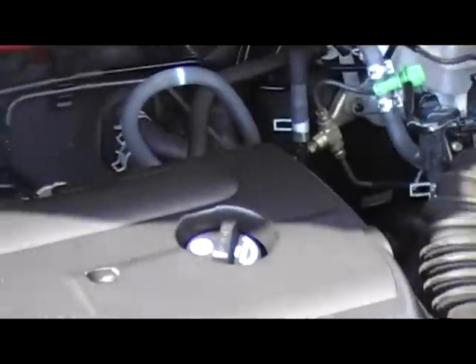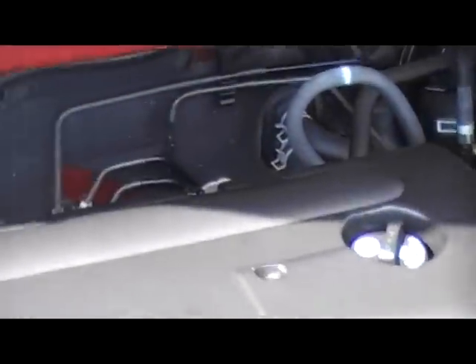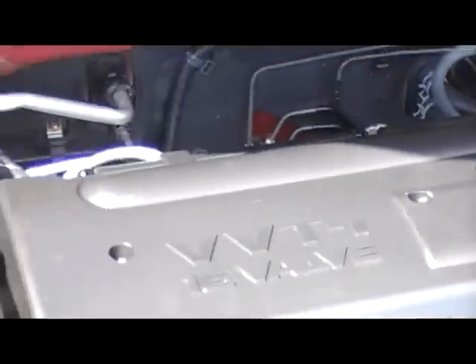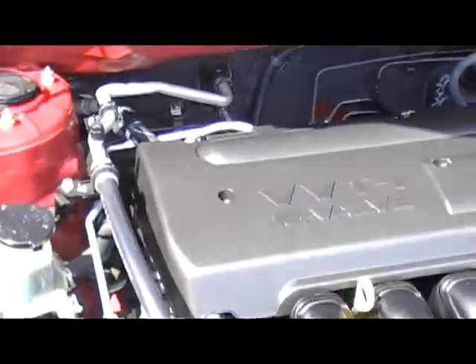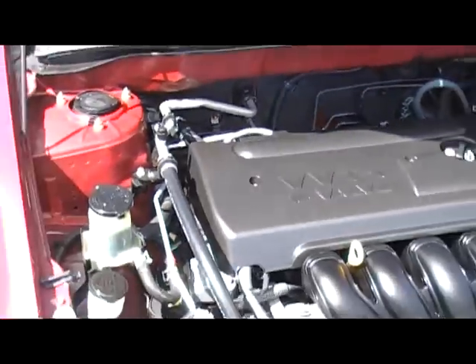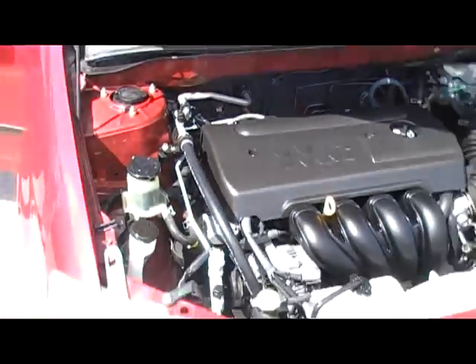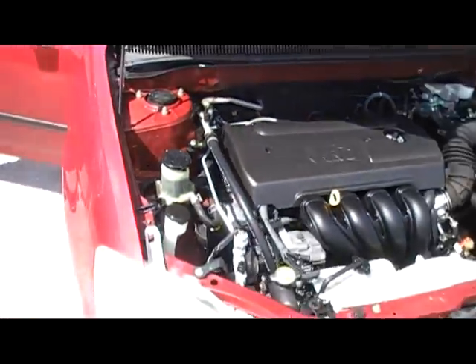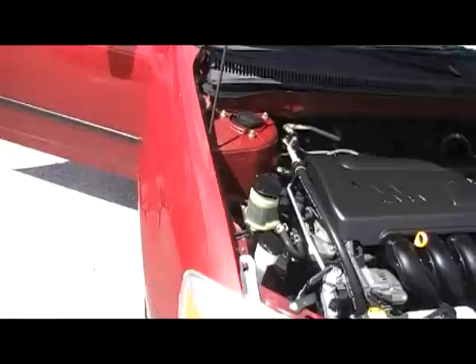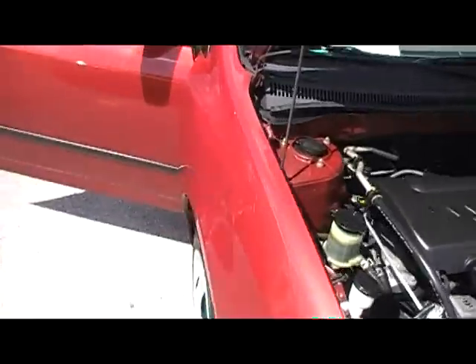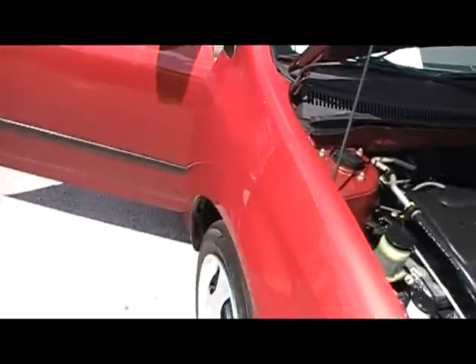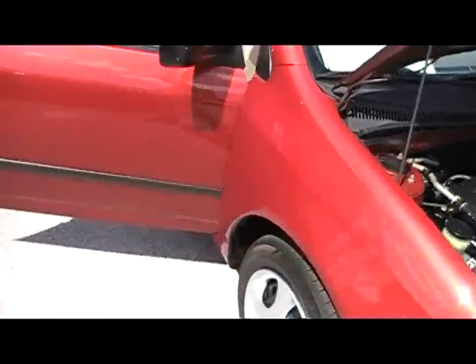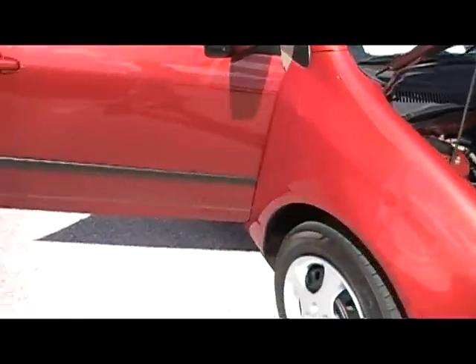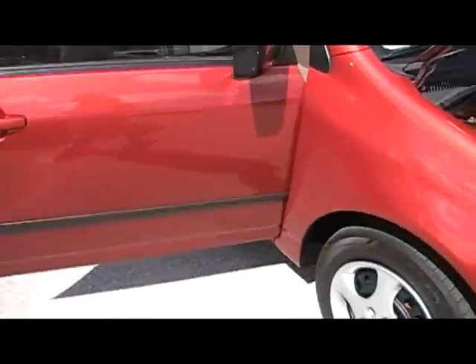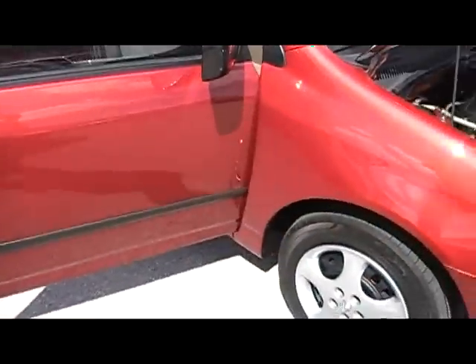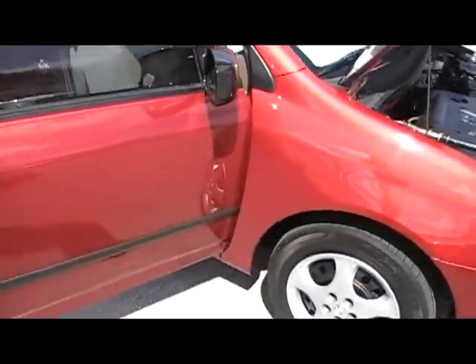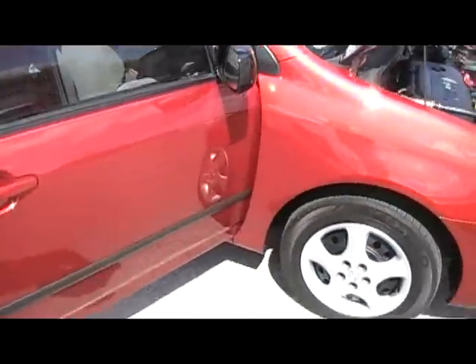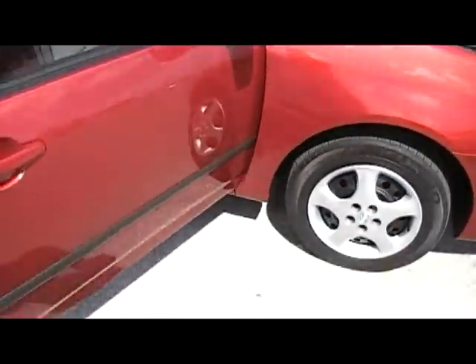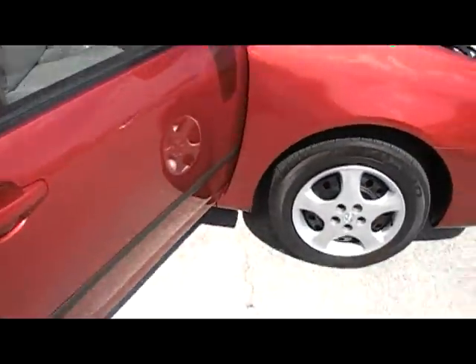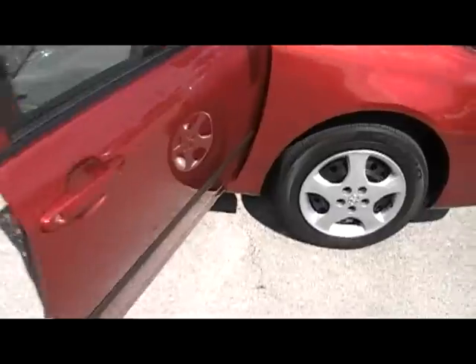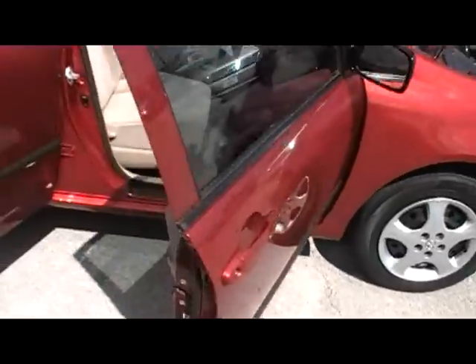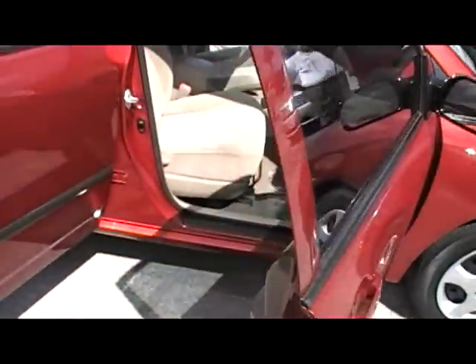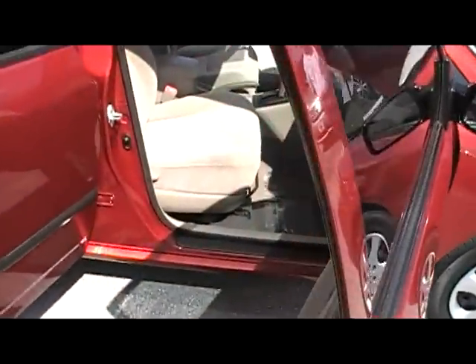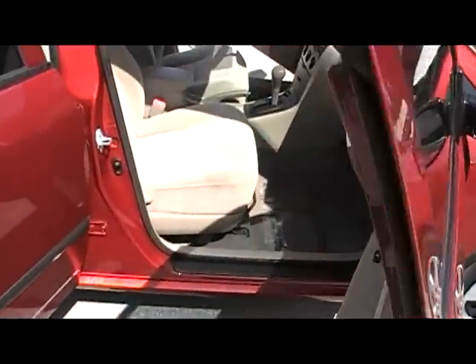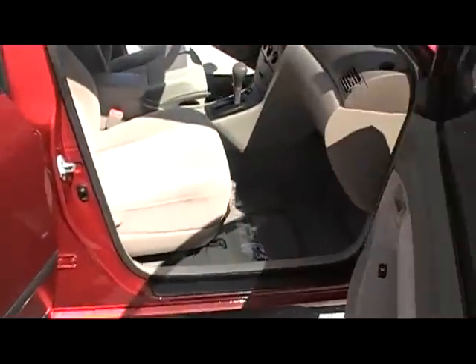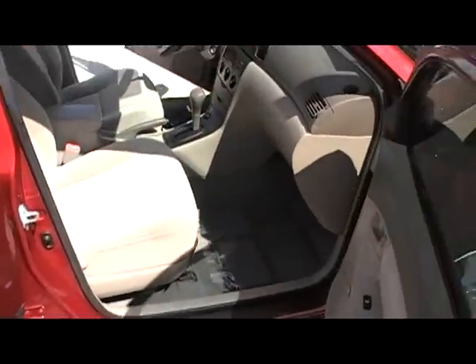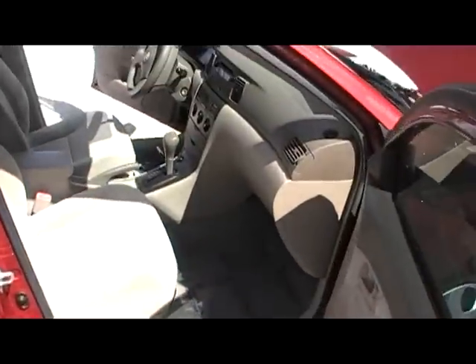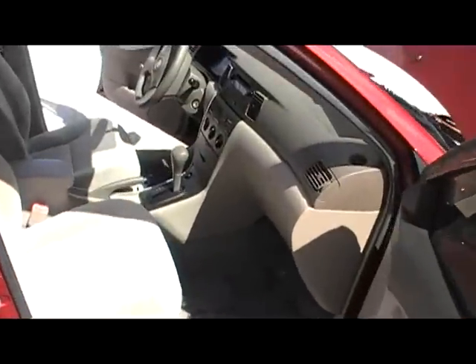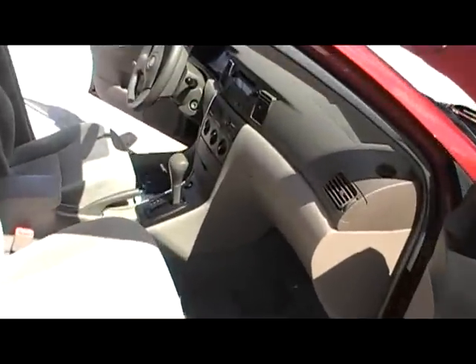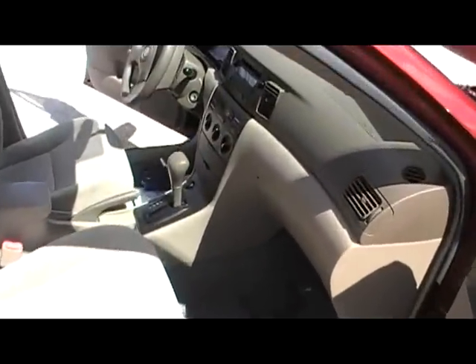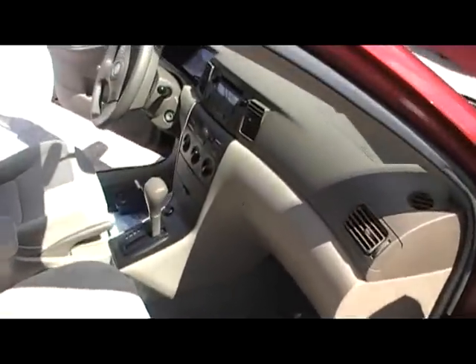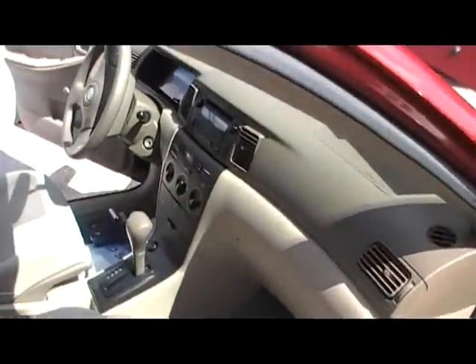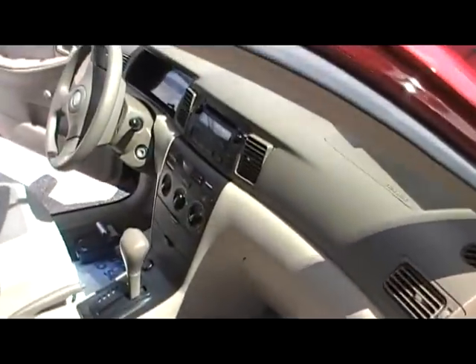Tires are like new. Check out the interior — it's an automatic transmission. It has power locks. It's a Toyota Corolla CE. Air conditioning, AM/FM stereo with a CD player.